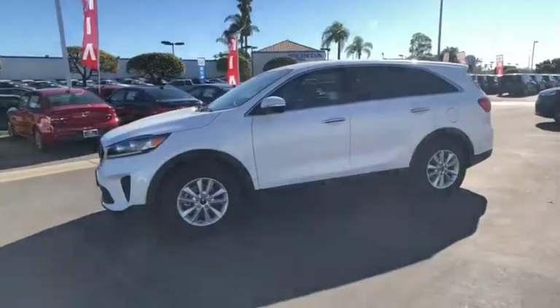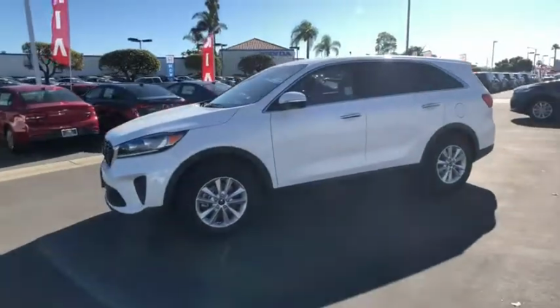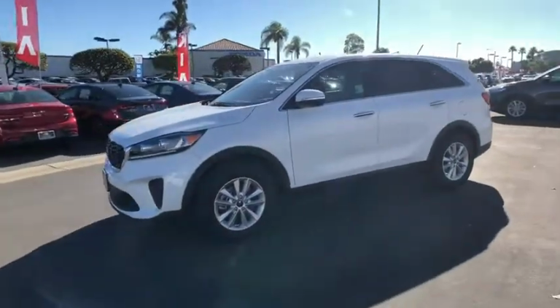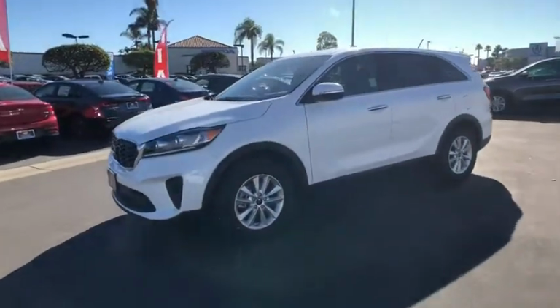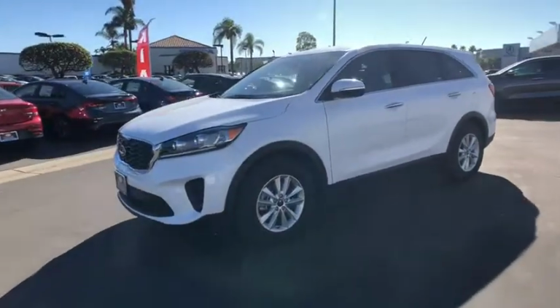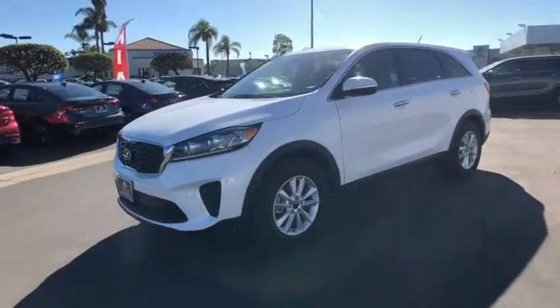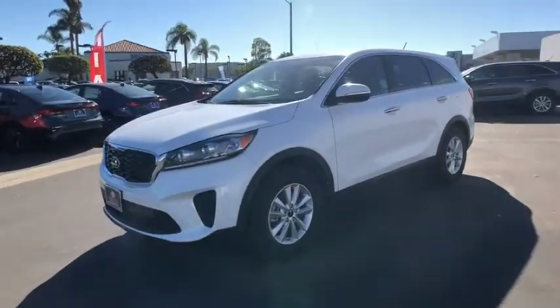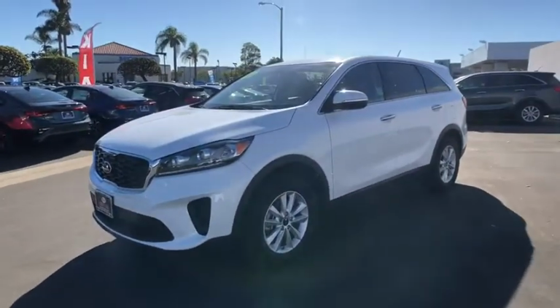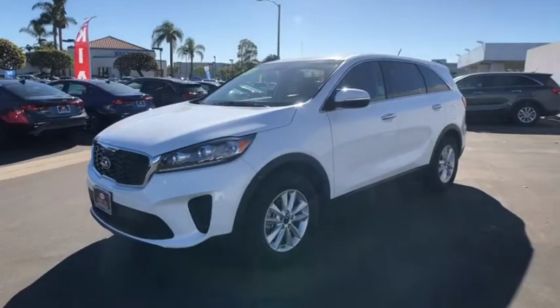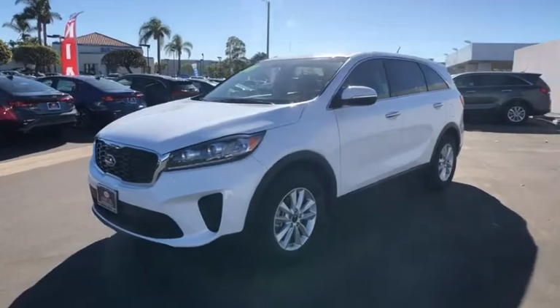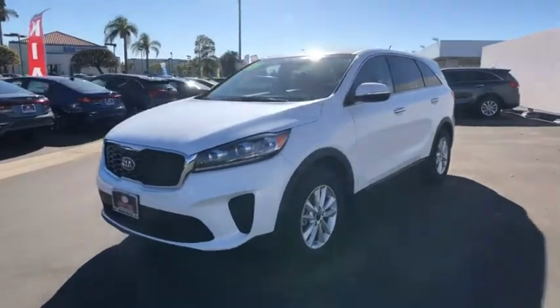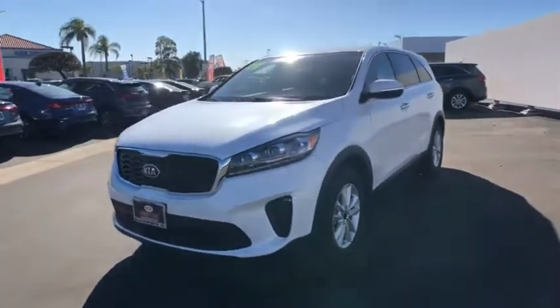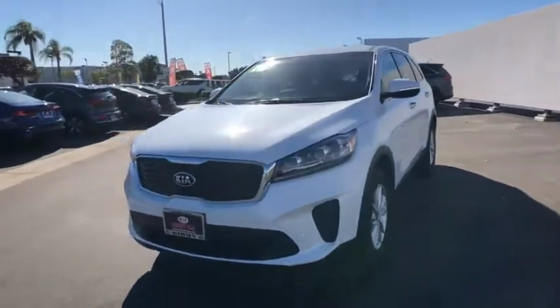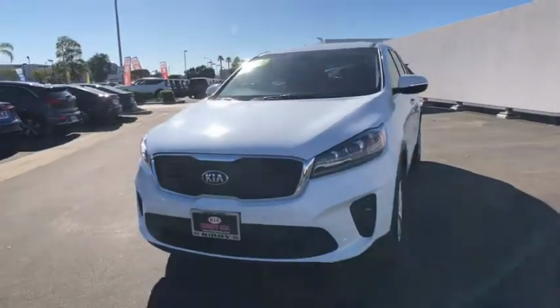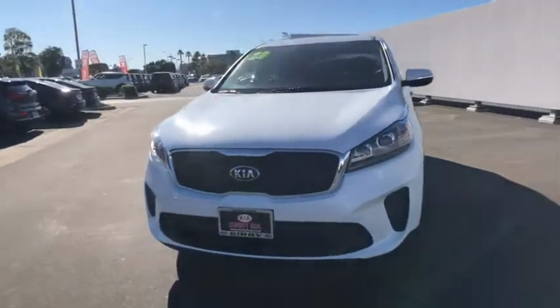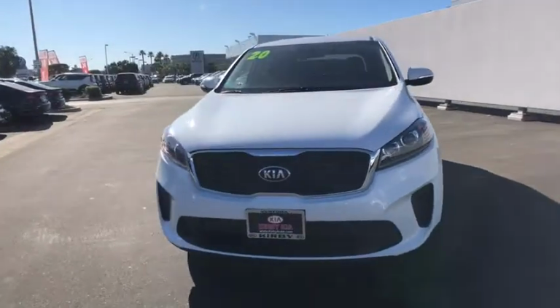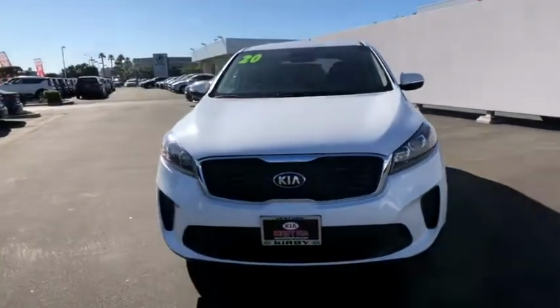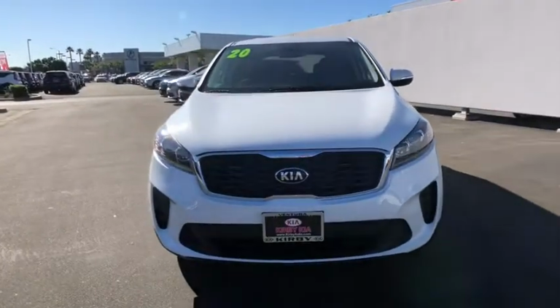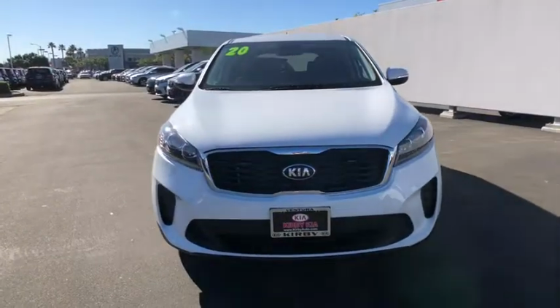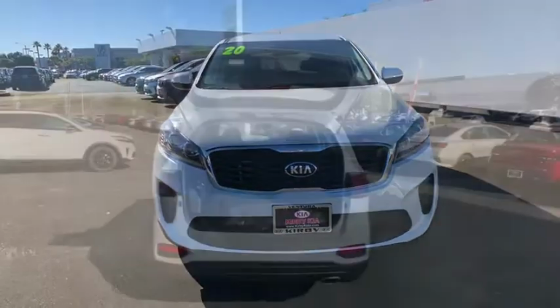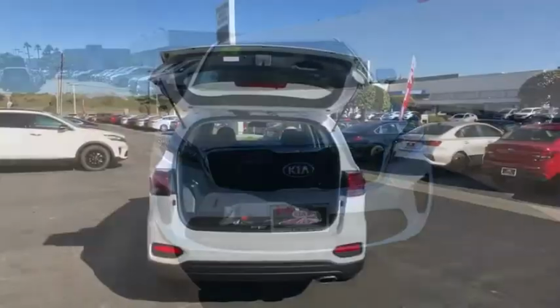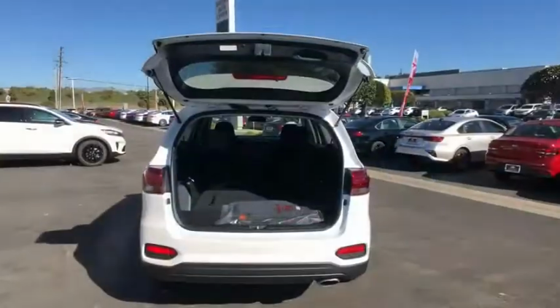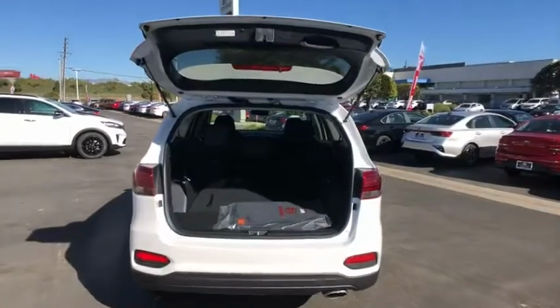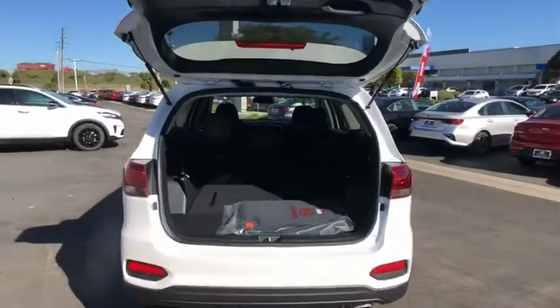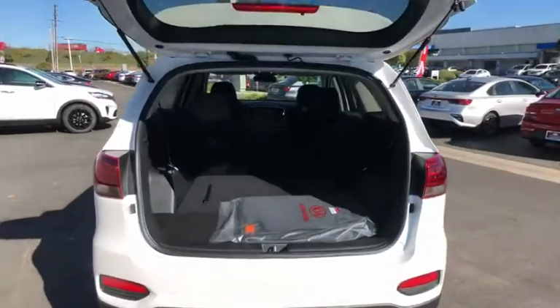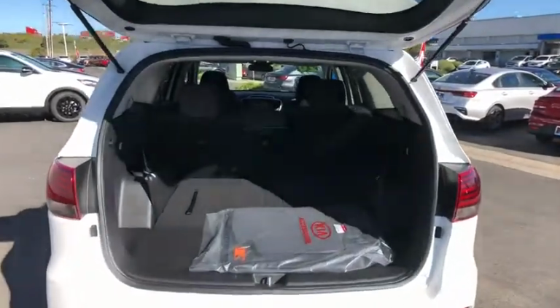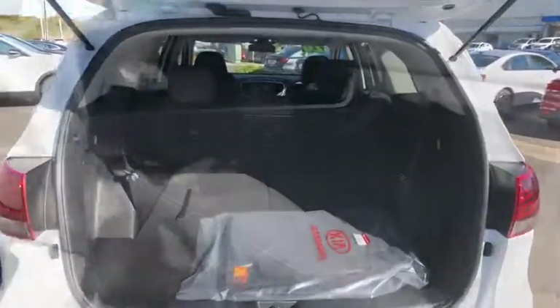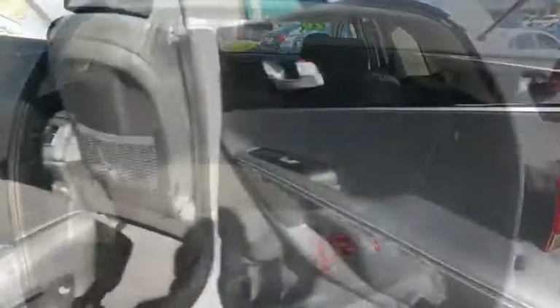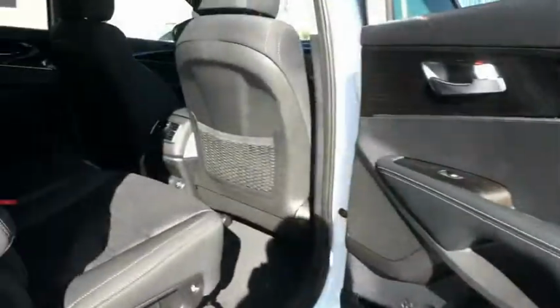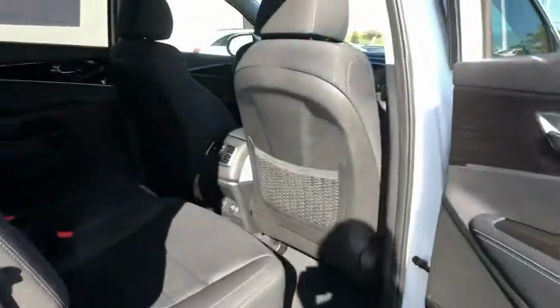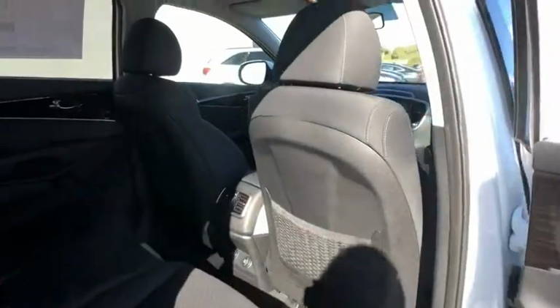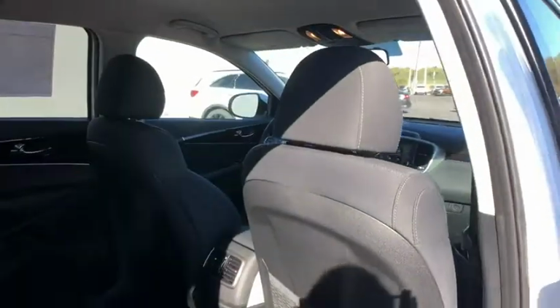Rear window defroster, power windows, overhead console, brake assist, tachometer, remote keyless entry, panic alarm, front bucket seats, rear window wiper, front reading lamps, driver vanity mirror.